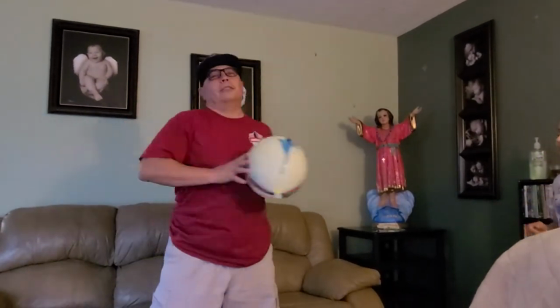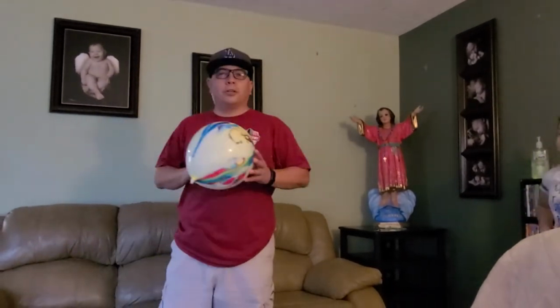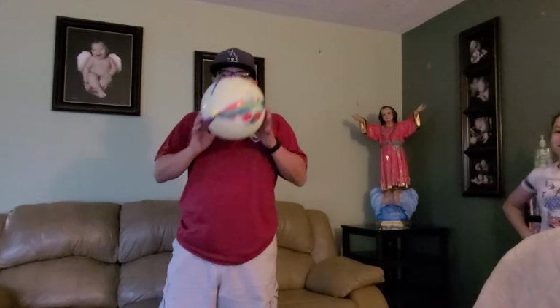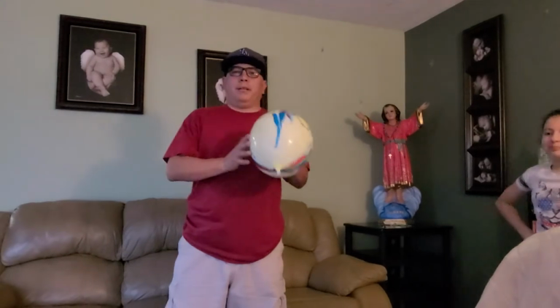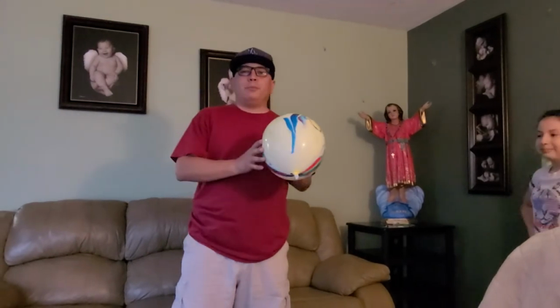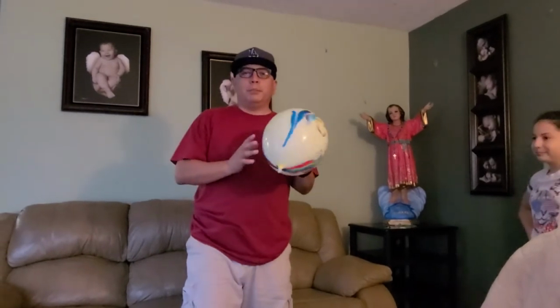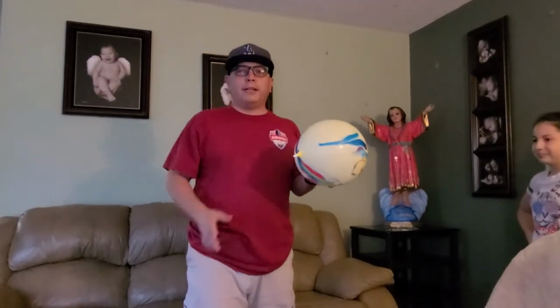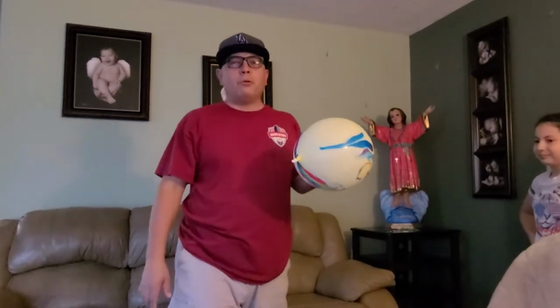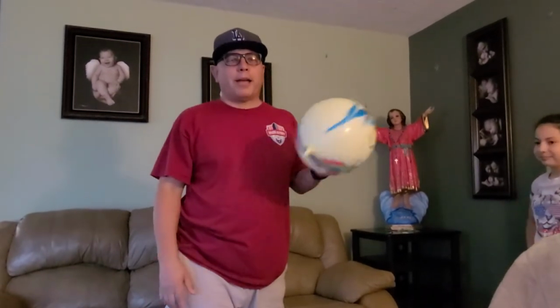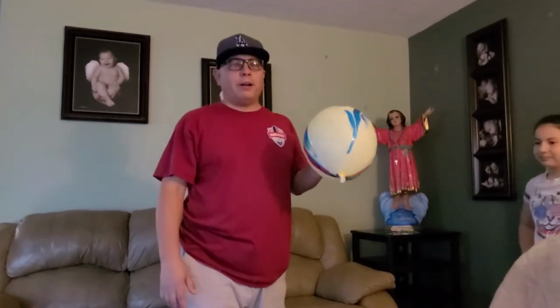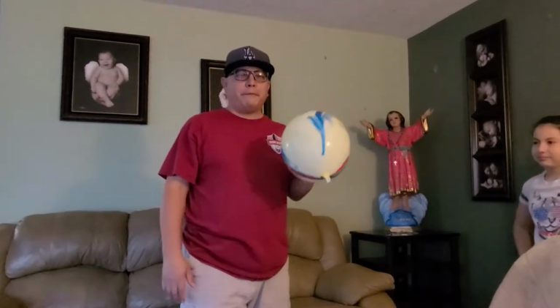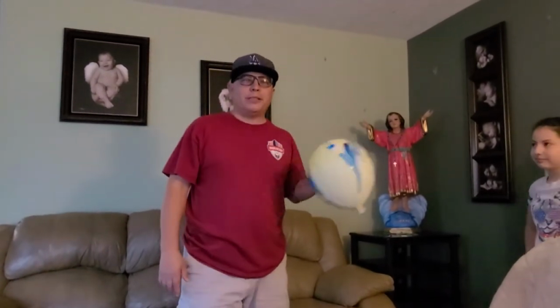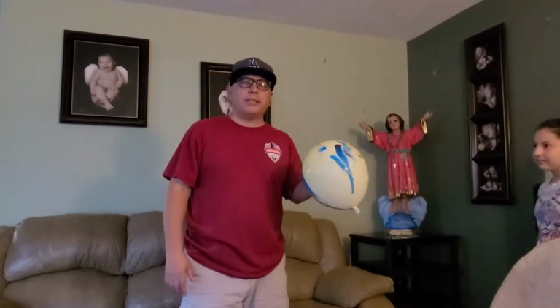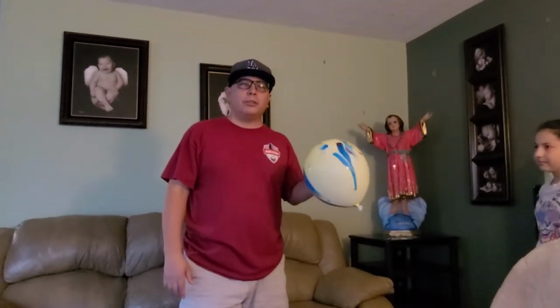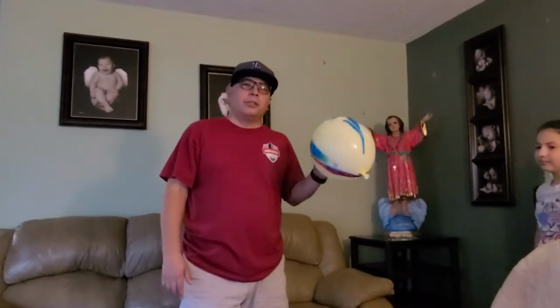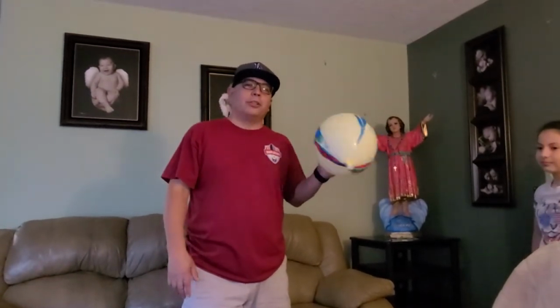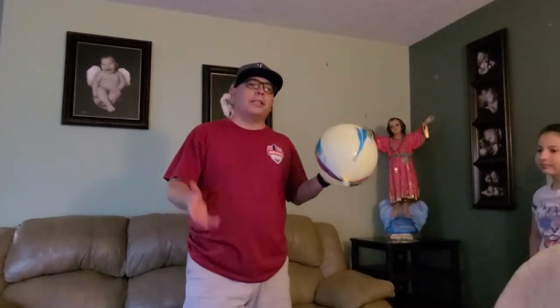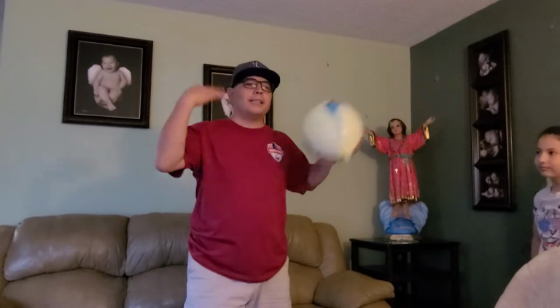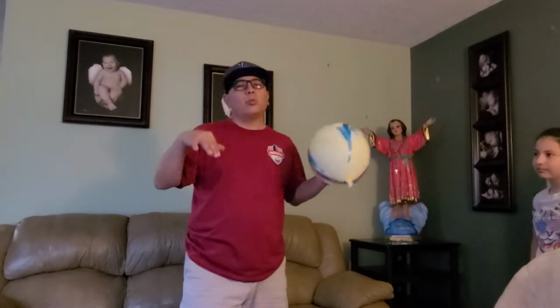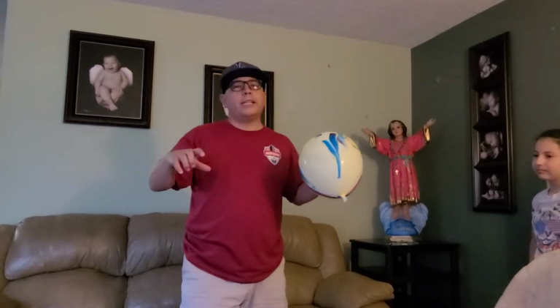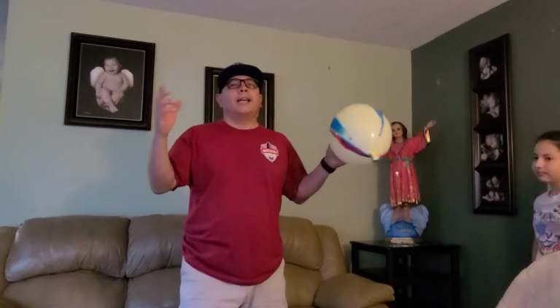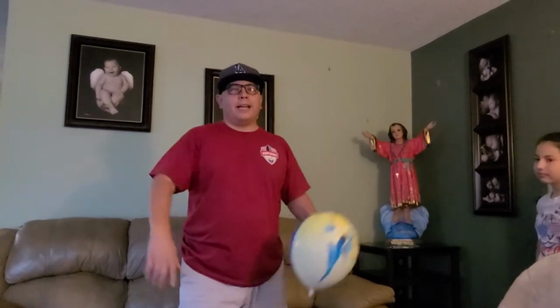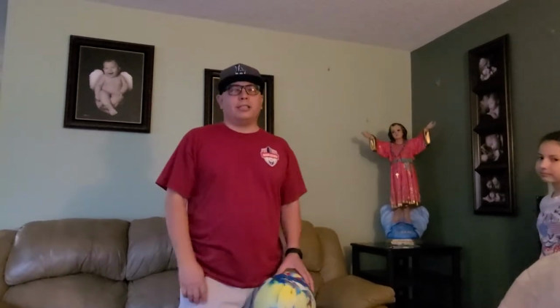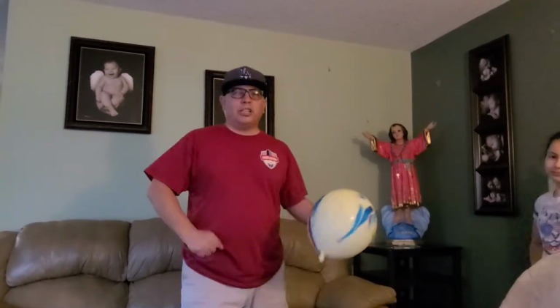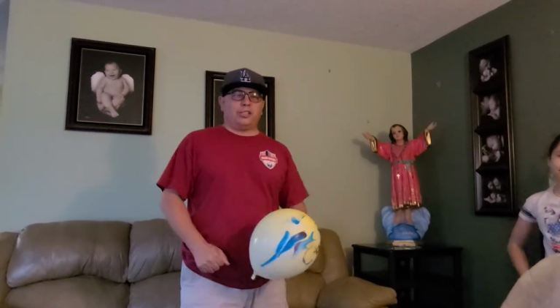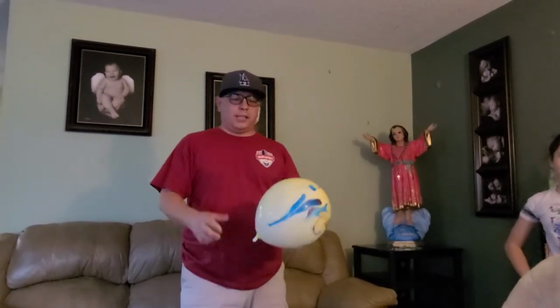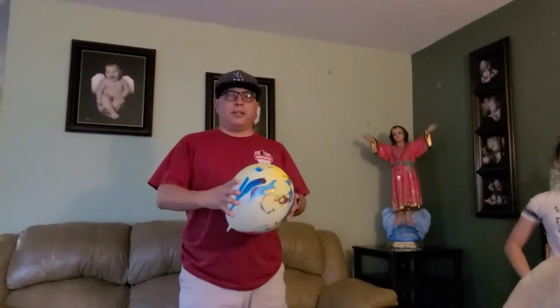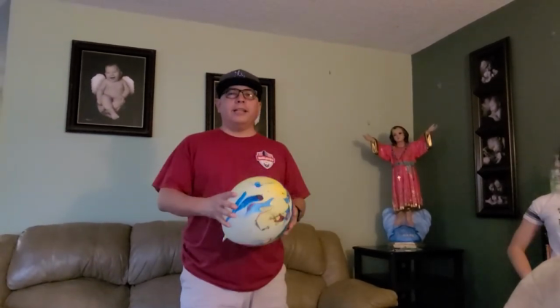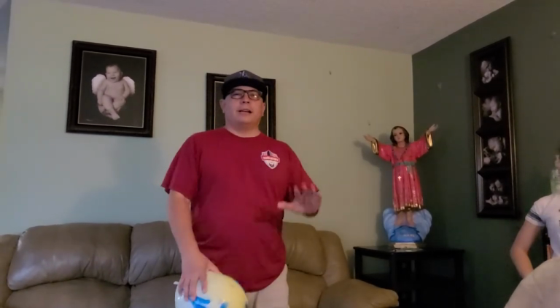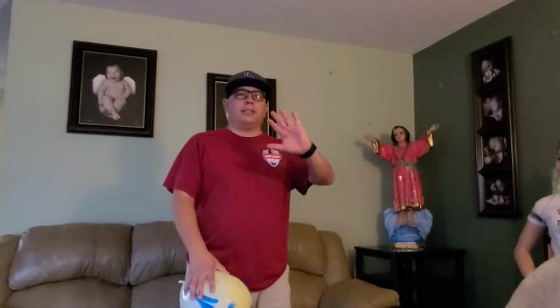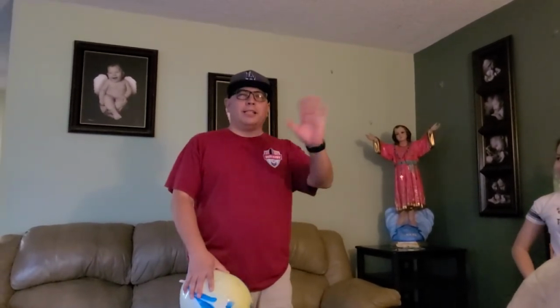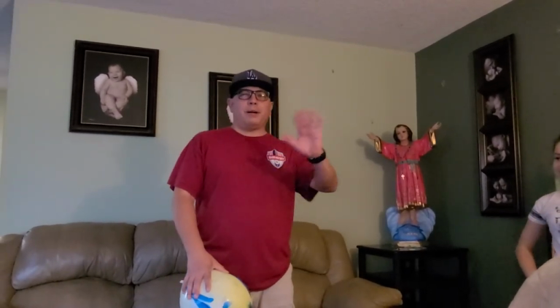So play with the balloon at home. I know we all have fun with it when we're at school. So you can get nice and sweaty, and it's a good exercise. I'll talk to you guys later. Bye.